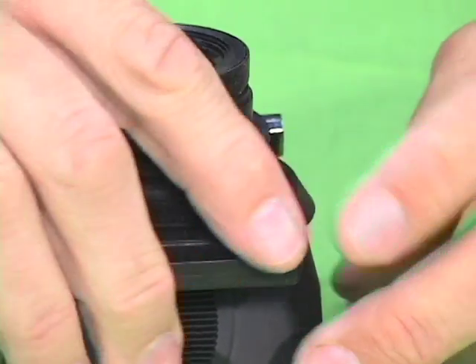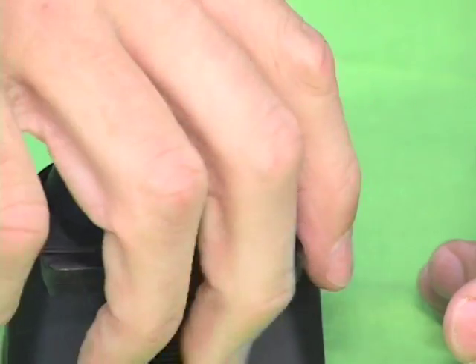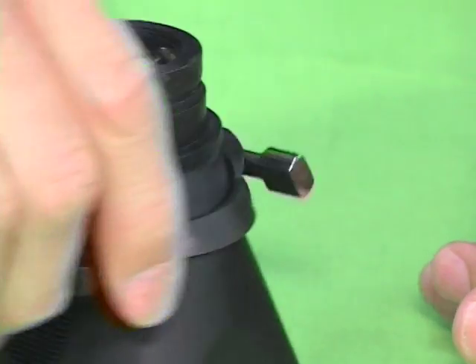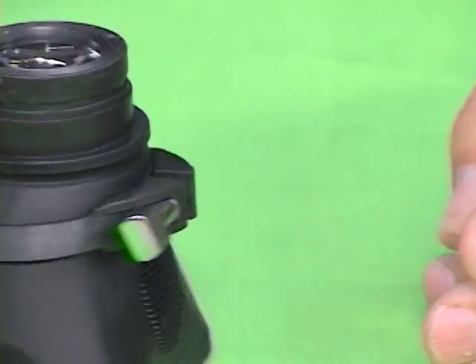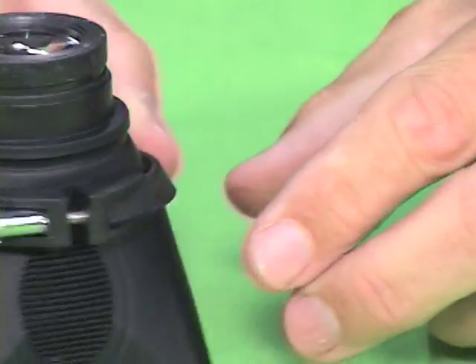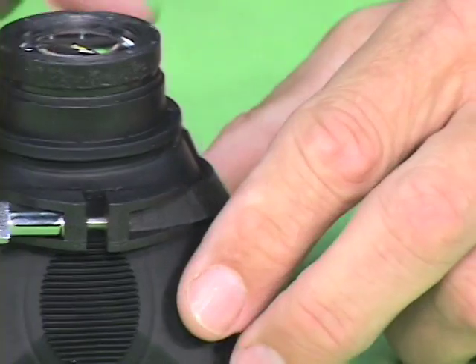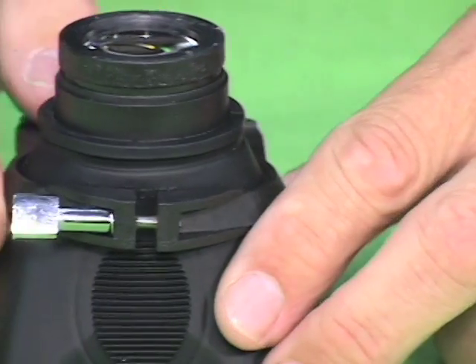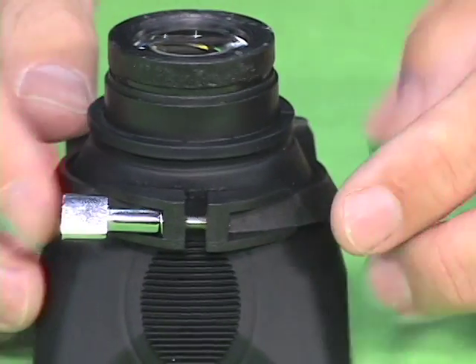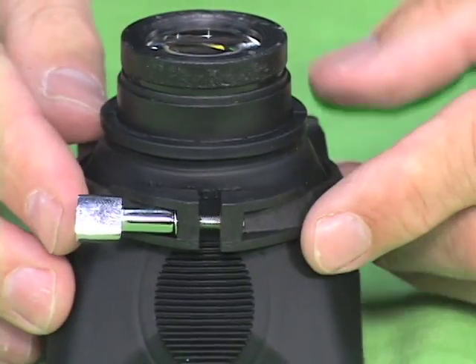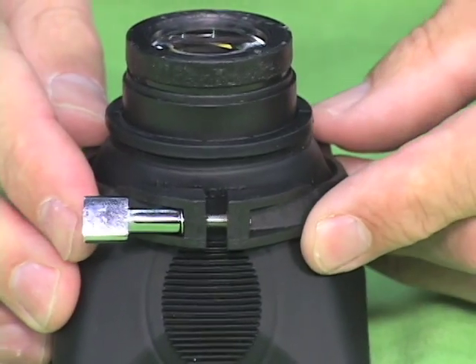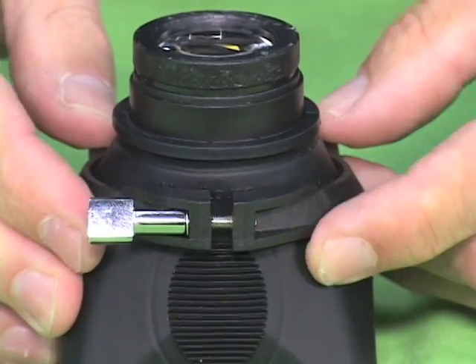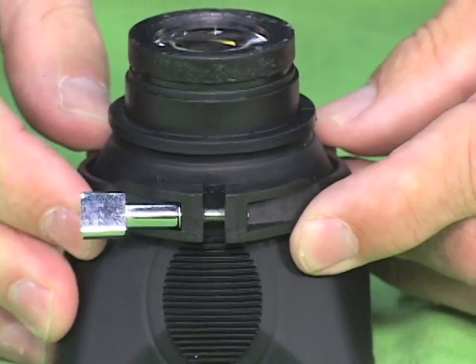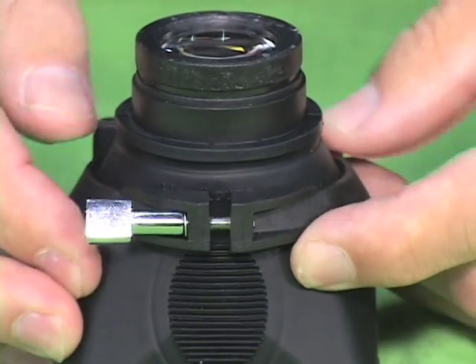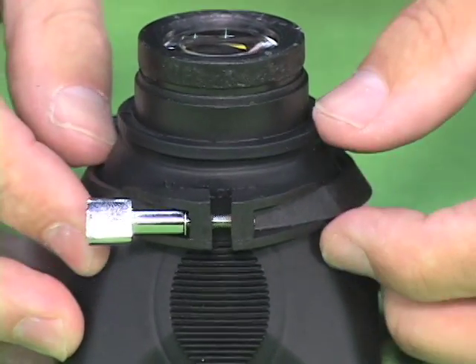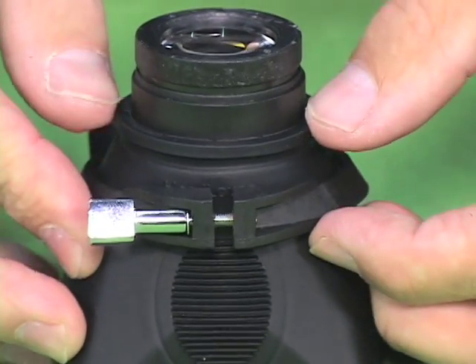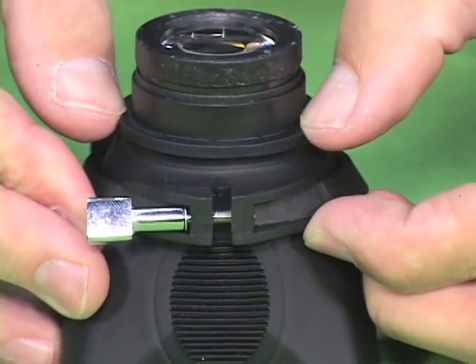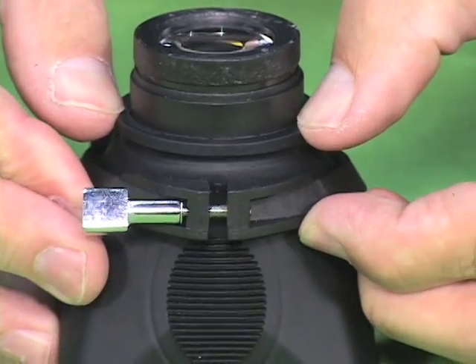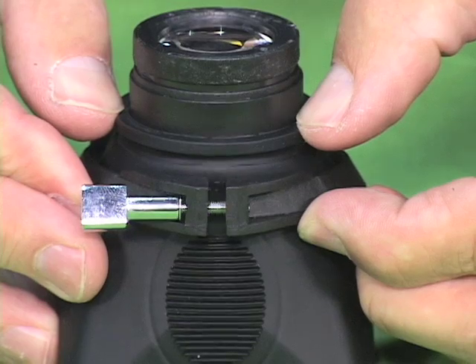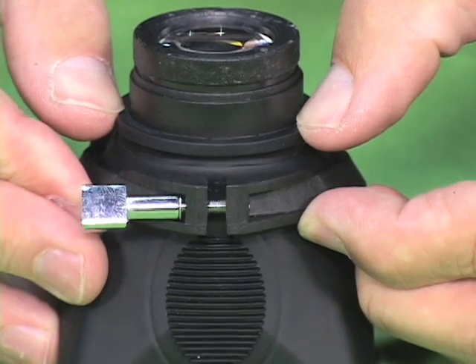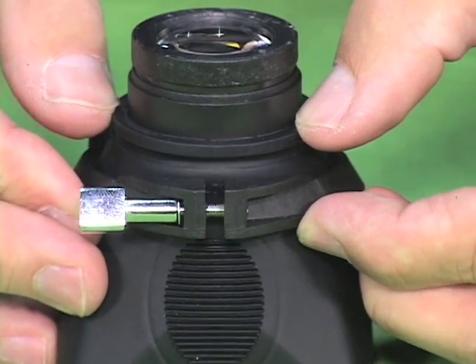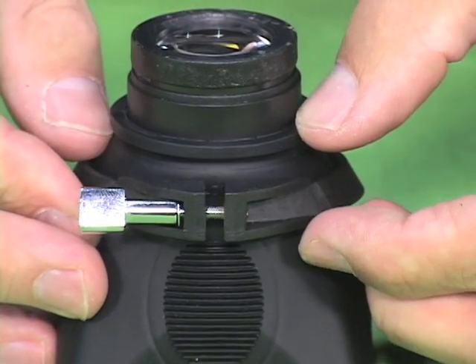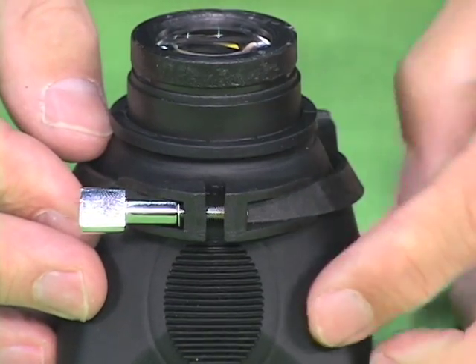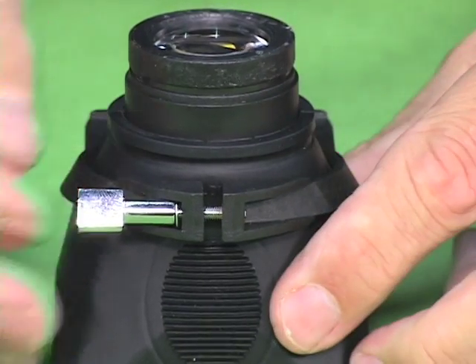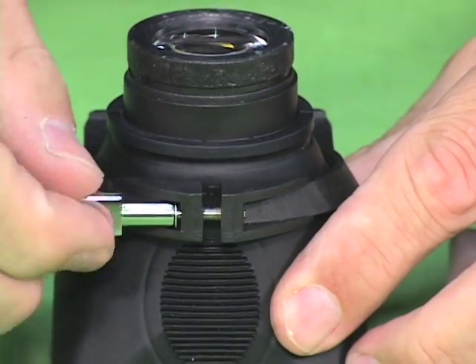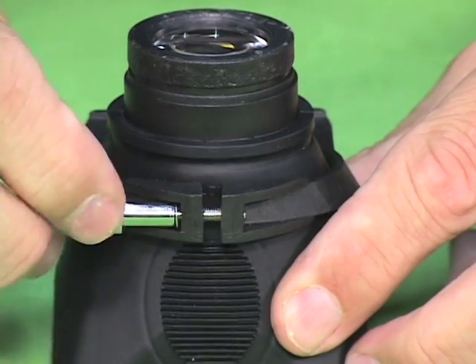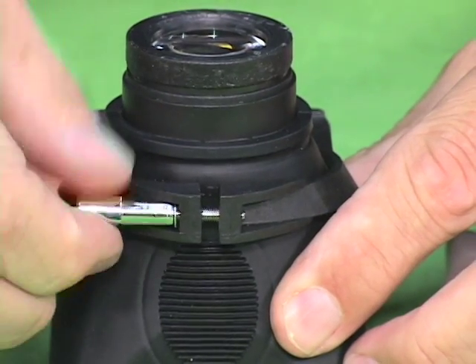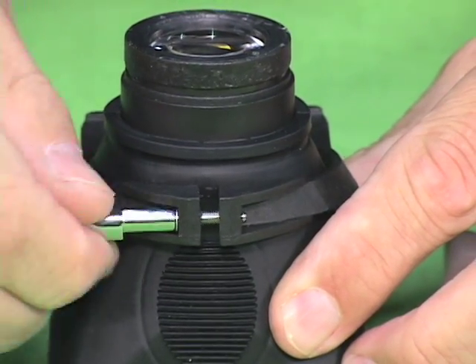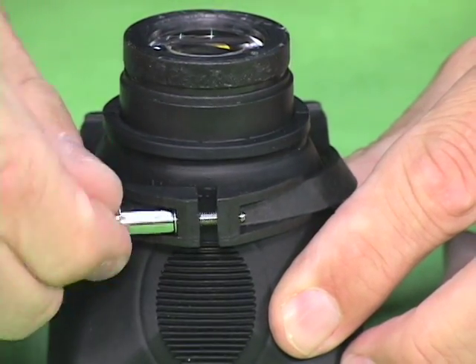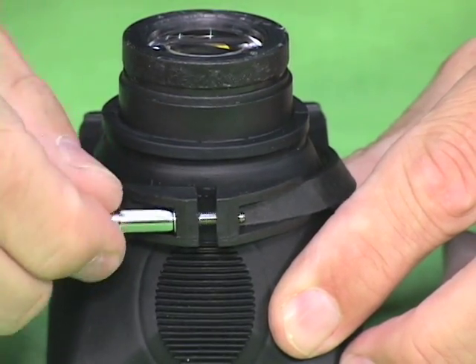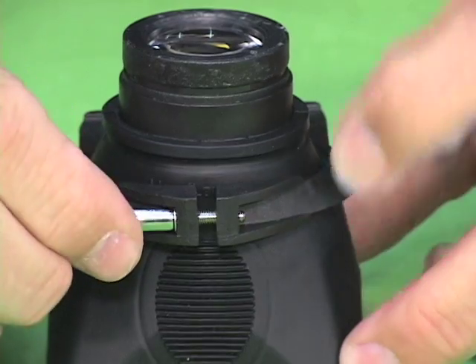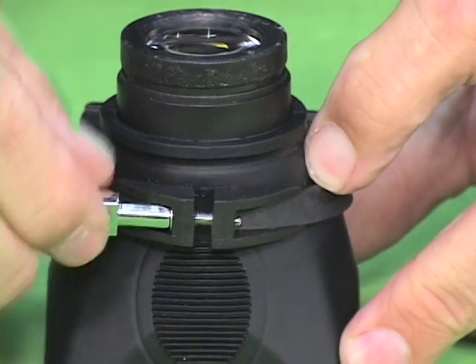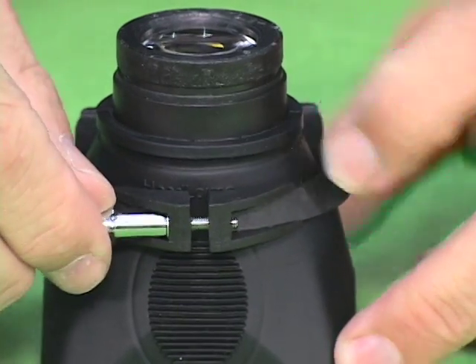Then when you spin it around, there's a logo on the back that is the Hoodman website, and you want to go about halfway up that to just where about a little bit of it is showing, and then you tighten that down.